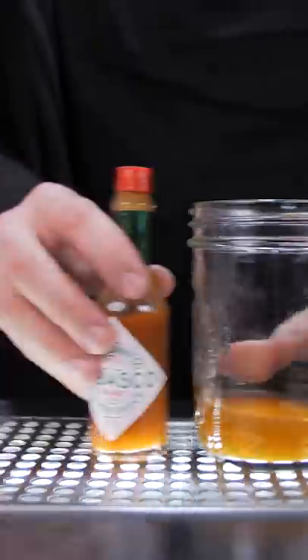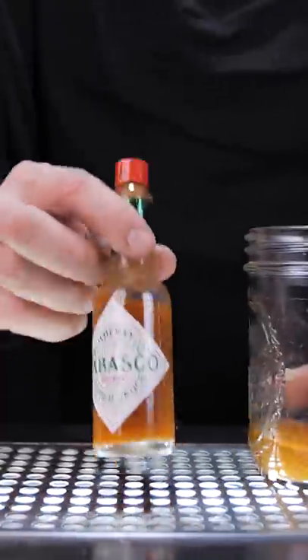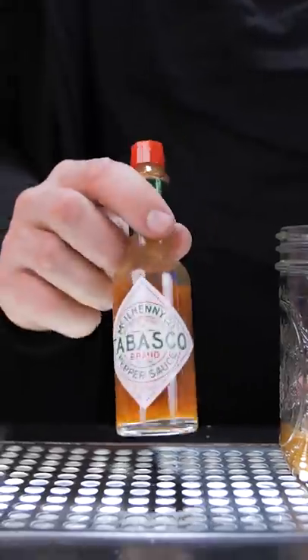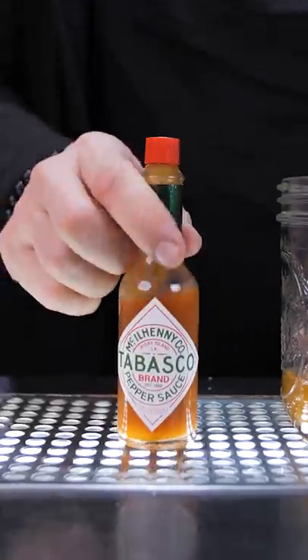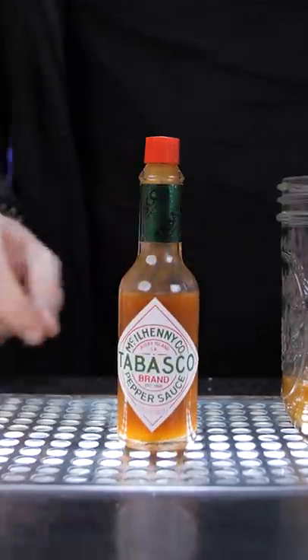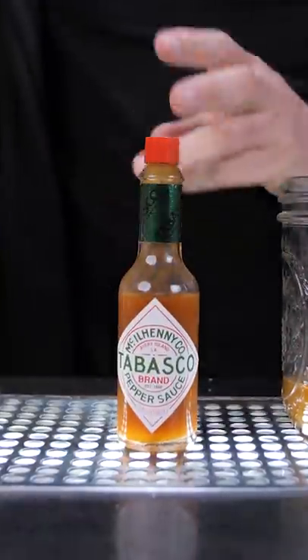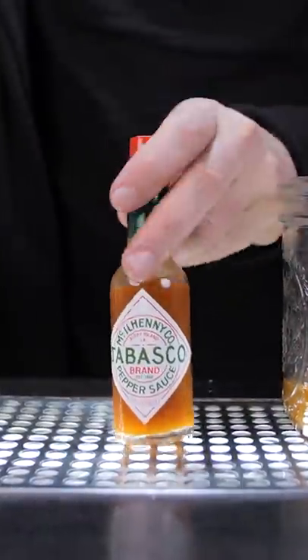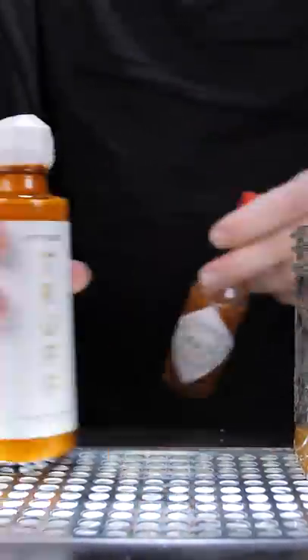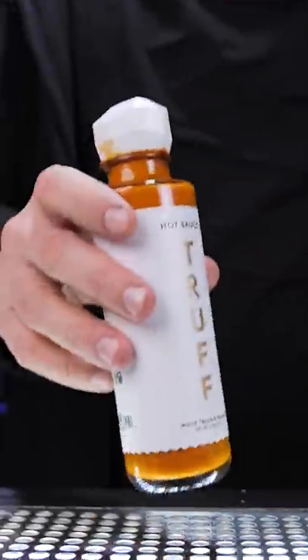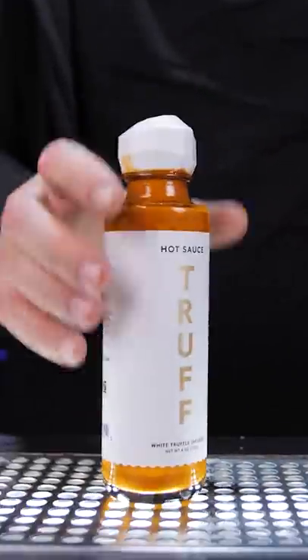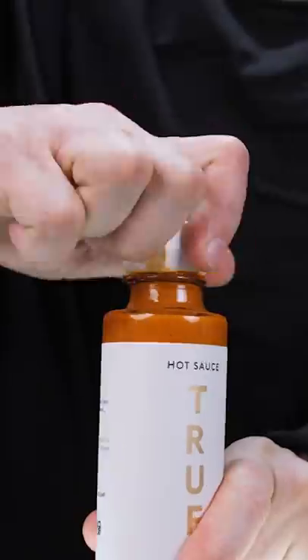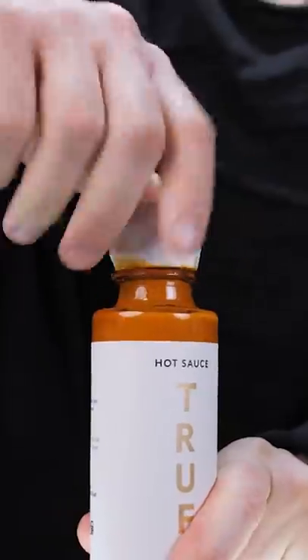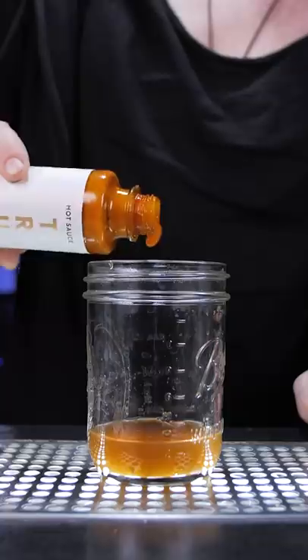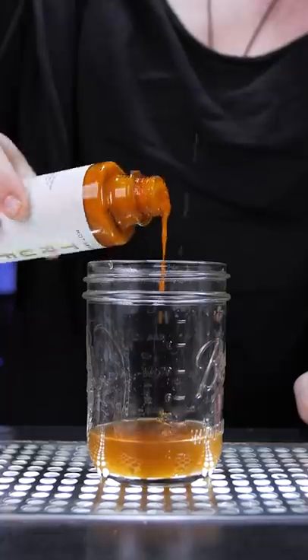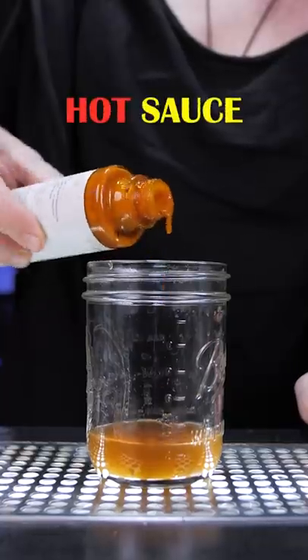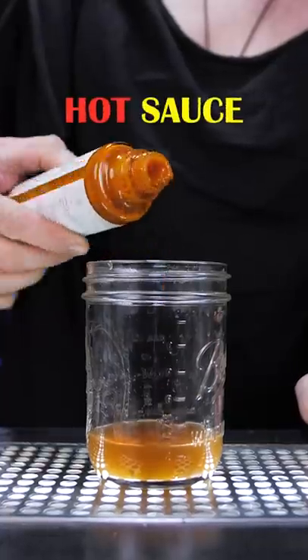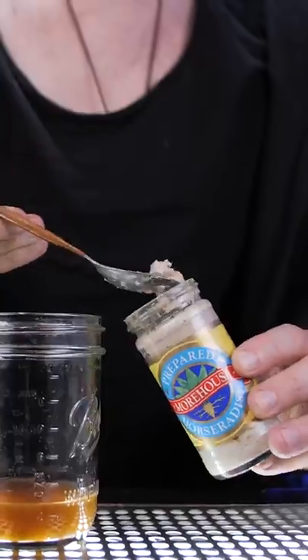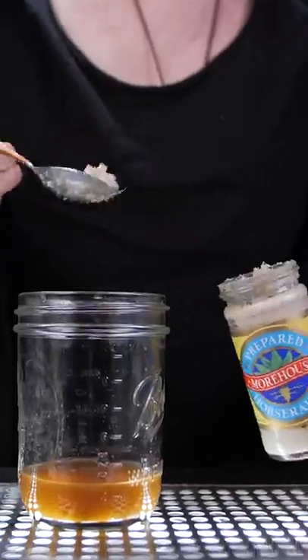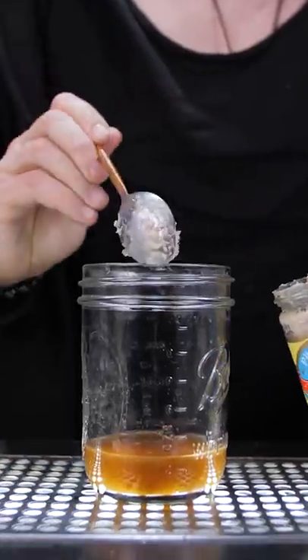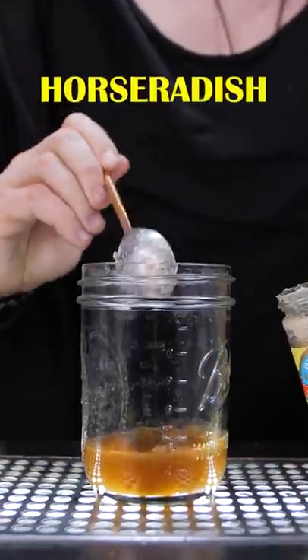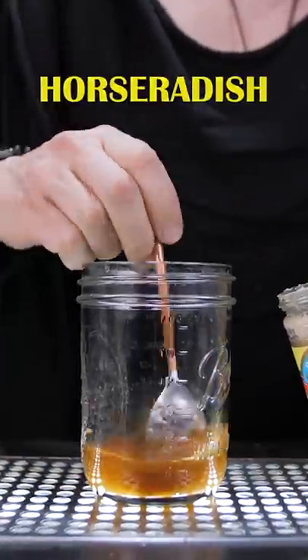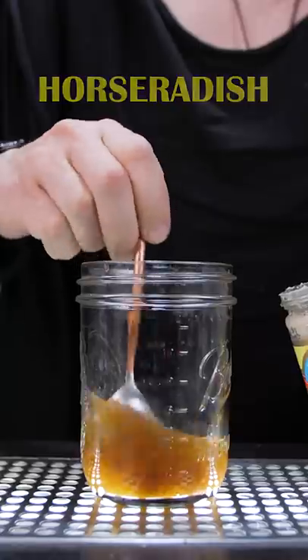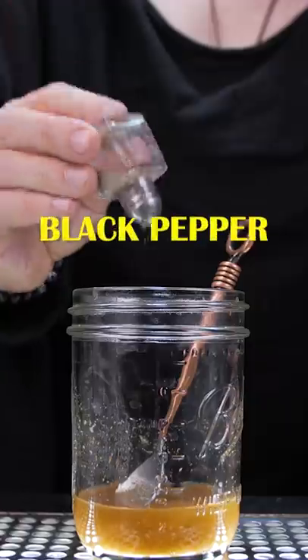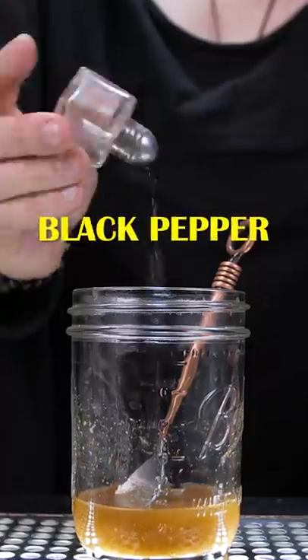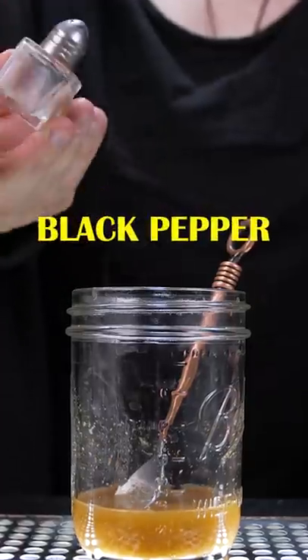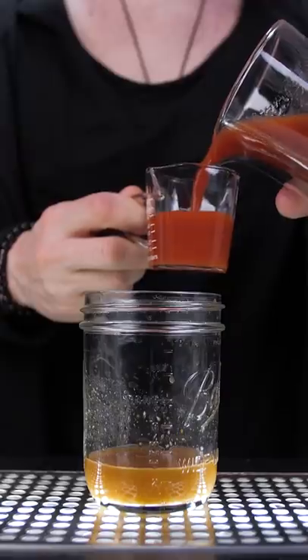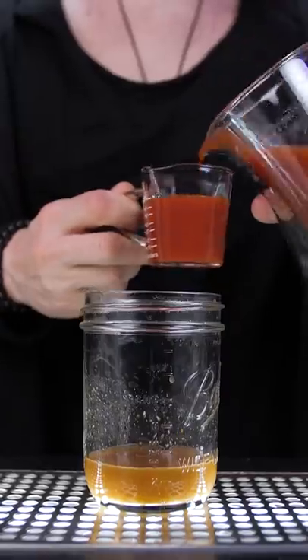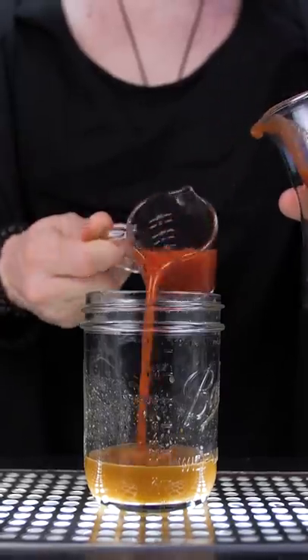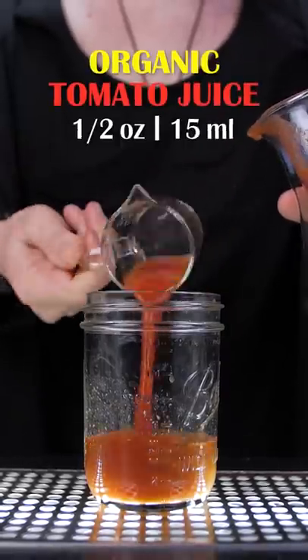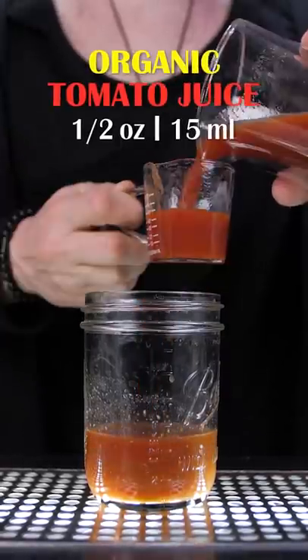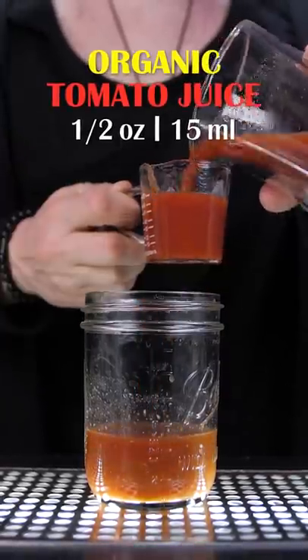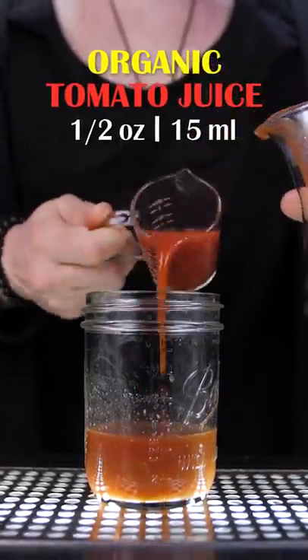Everyone uses traditional Tabasco sauce in the Bloody Mary, but I replaced it with white truffle-infused hot sauce, then one small spoon of horseradish, black pepper, and about 6 ounces of organic tomato juice.